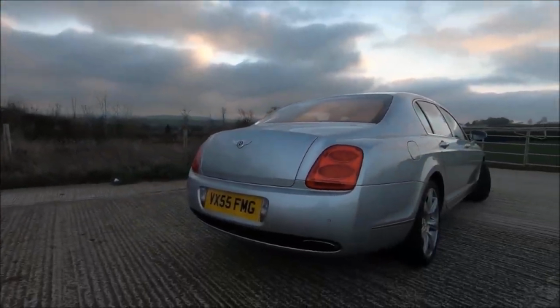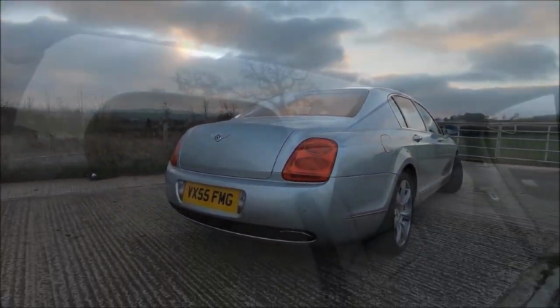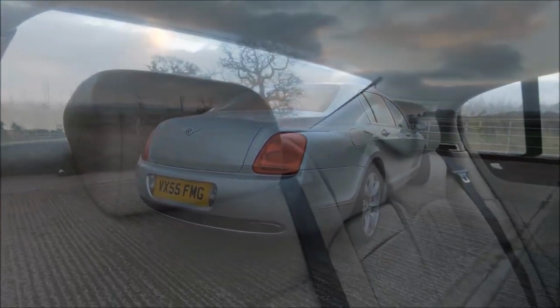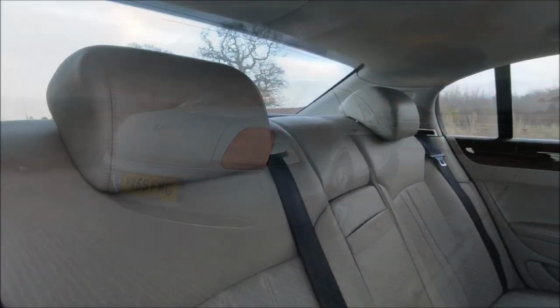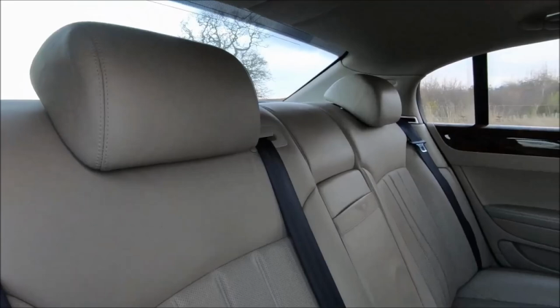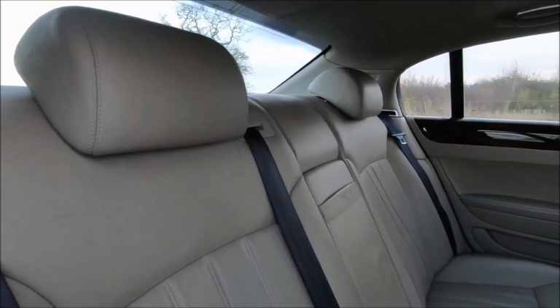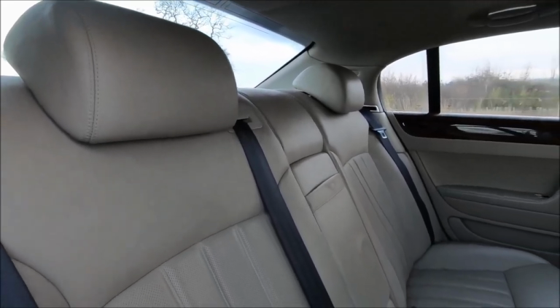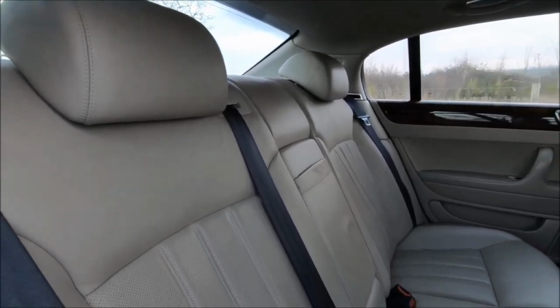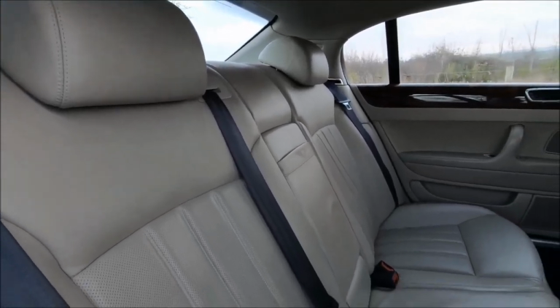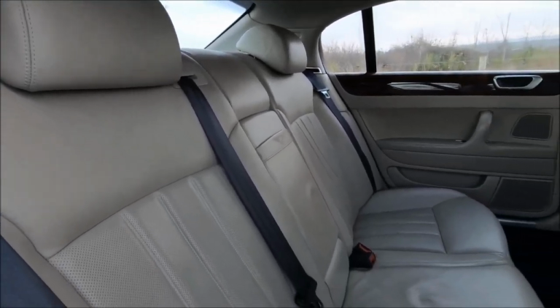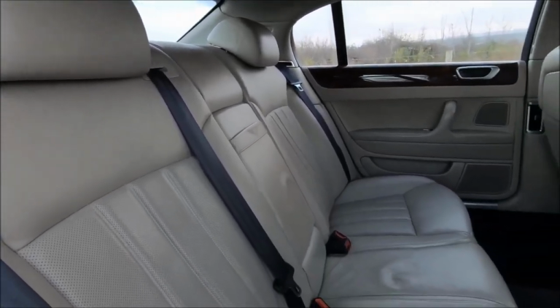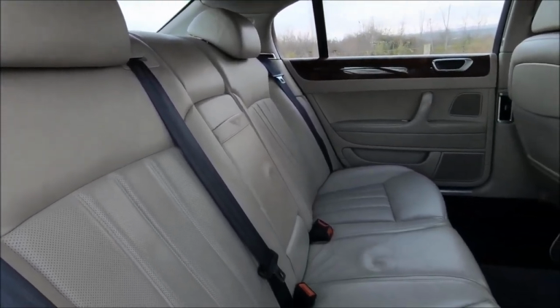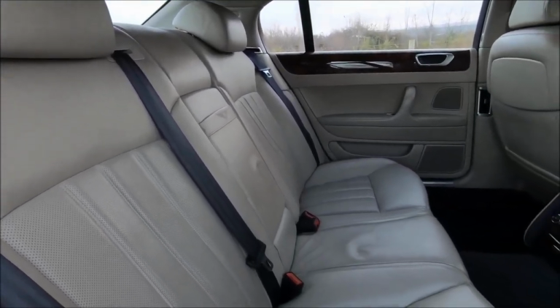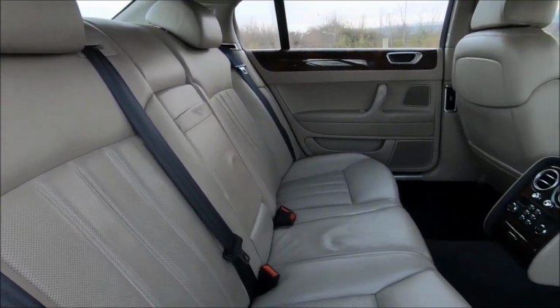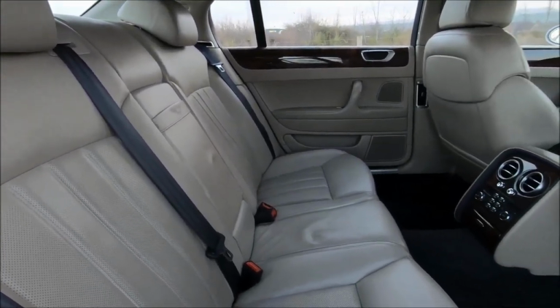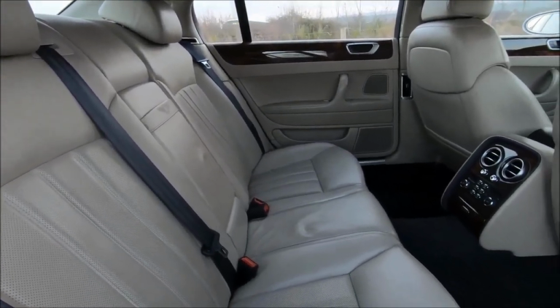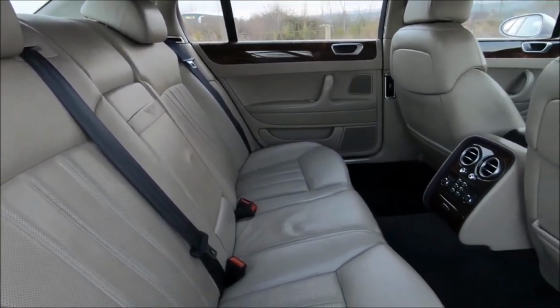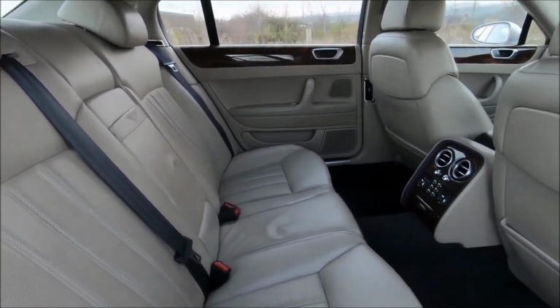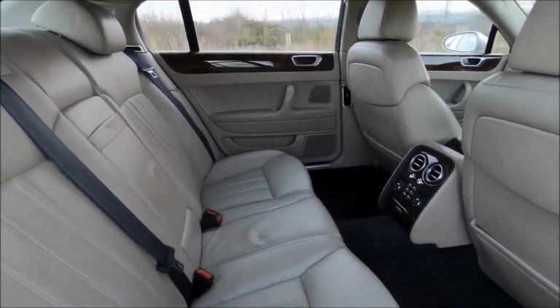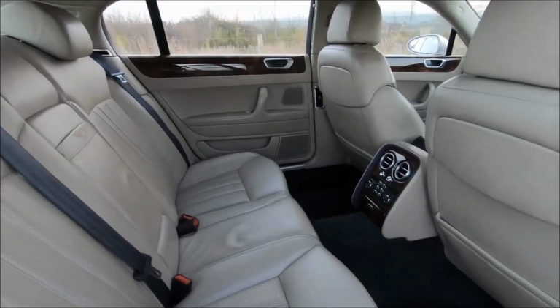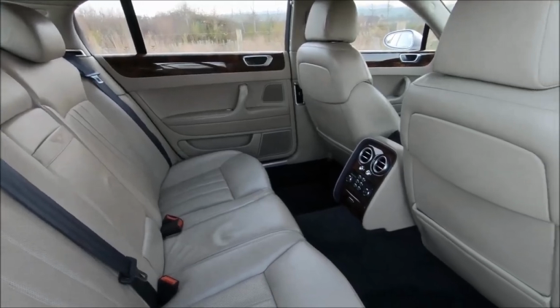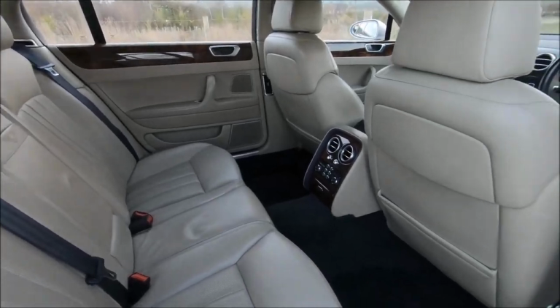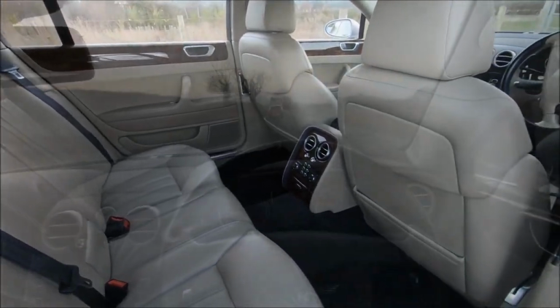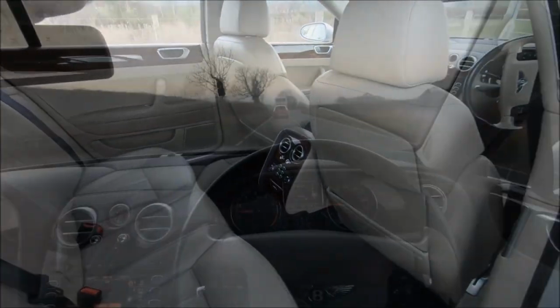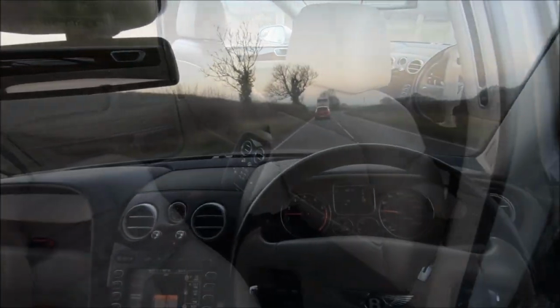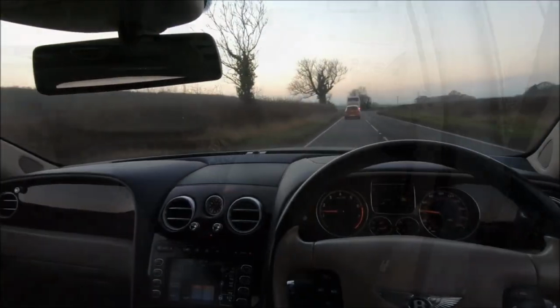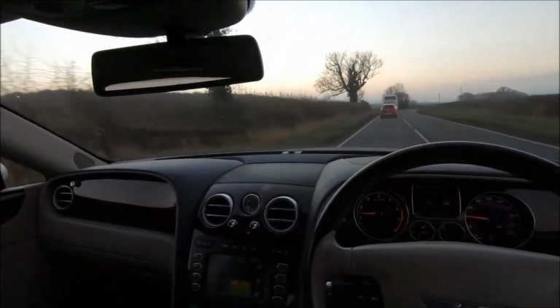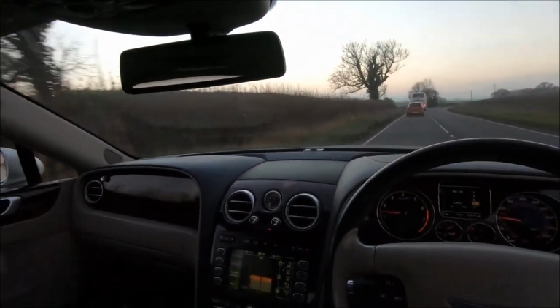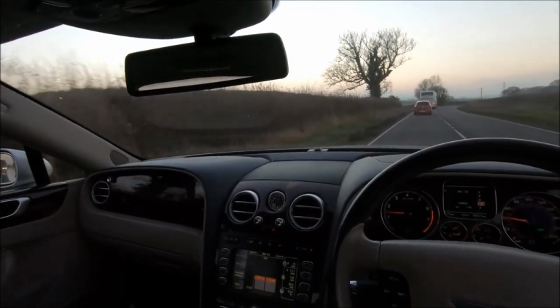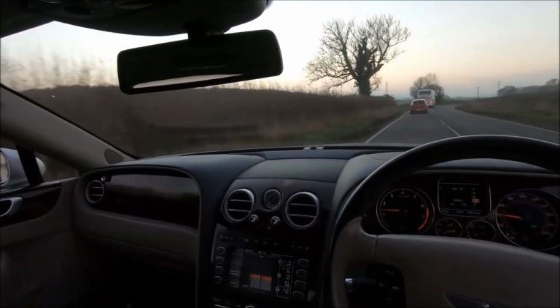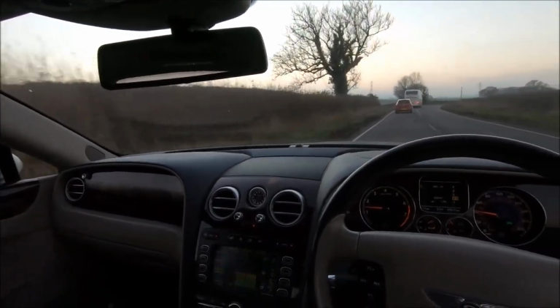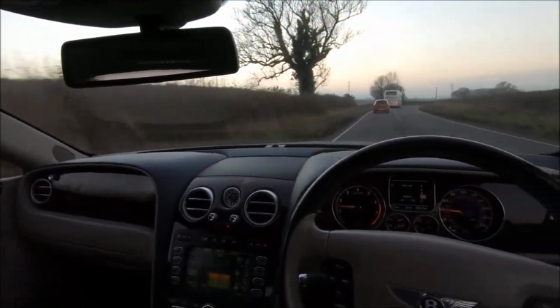These cars are so obscenely heavy for a reason — they are packed full. Every part is packed full of engineering, tech, and luxury, so any simple job is usually a pain to work on.